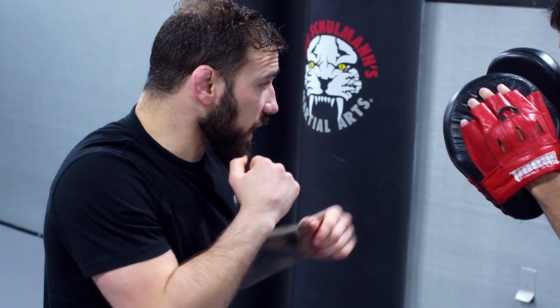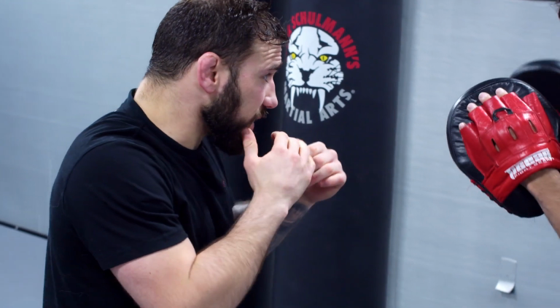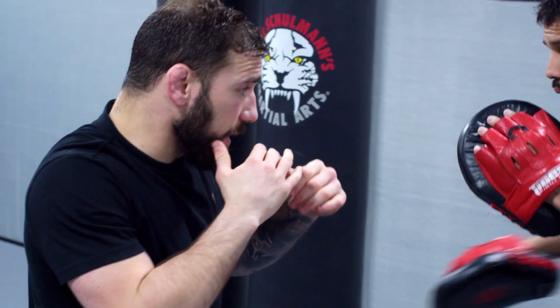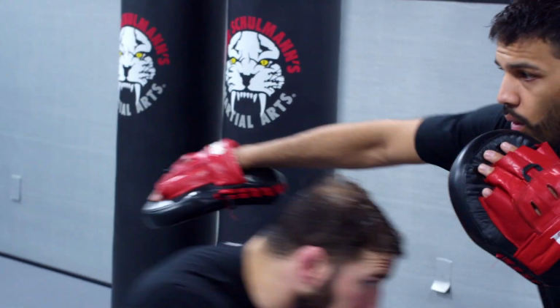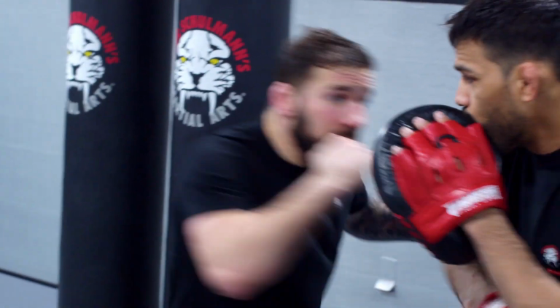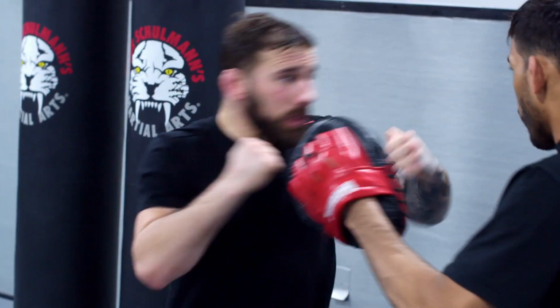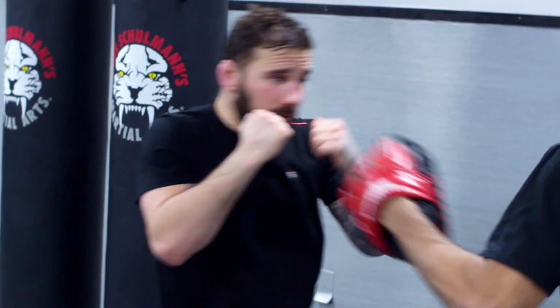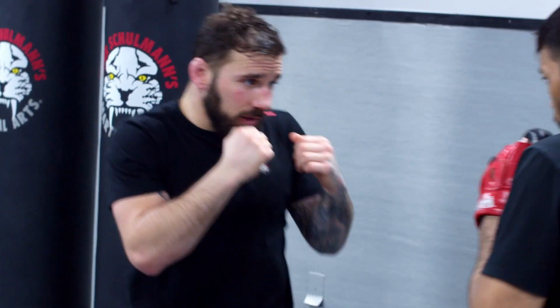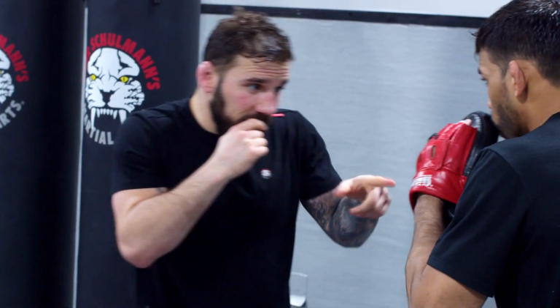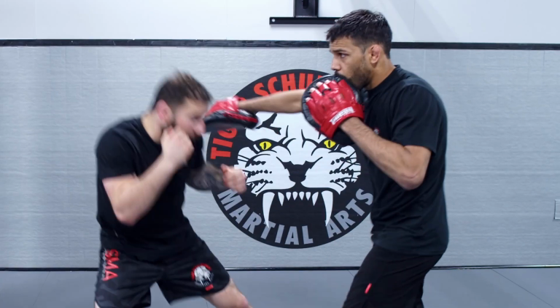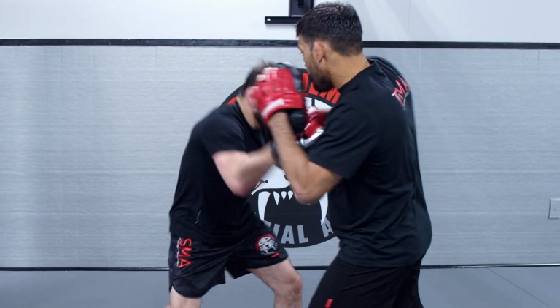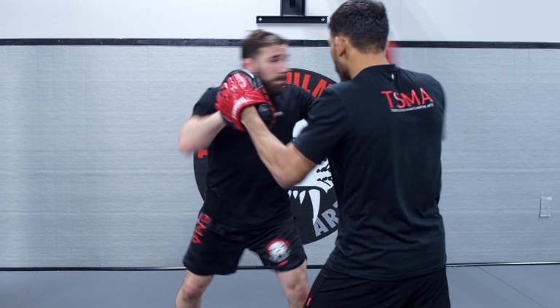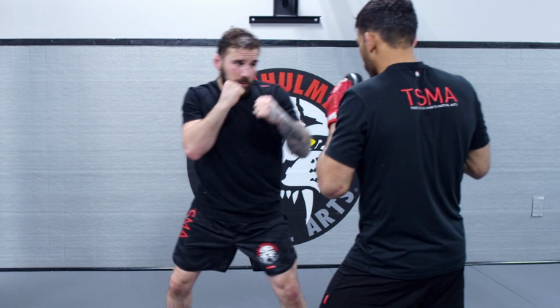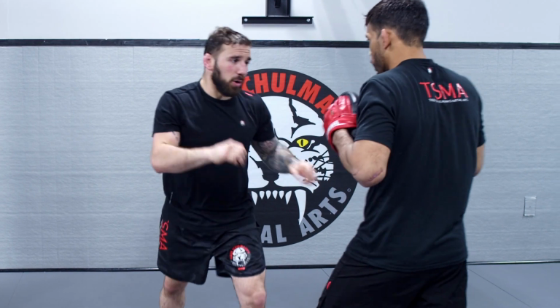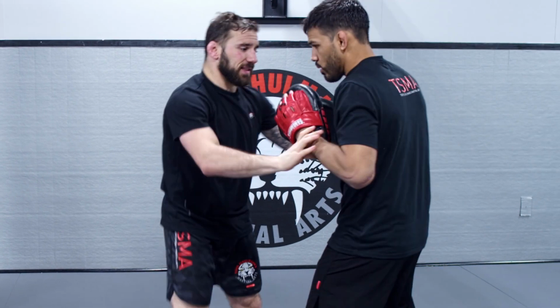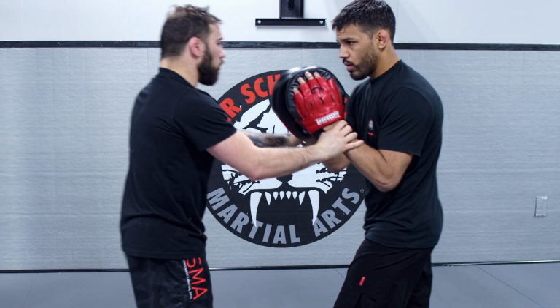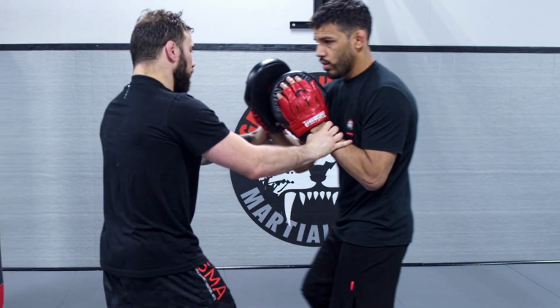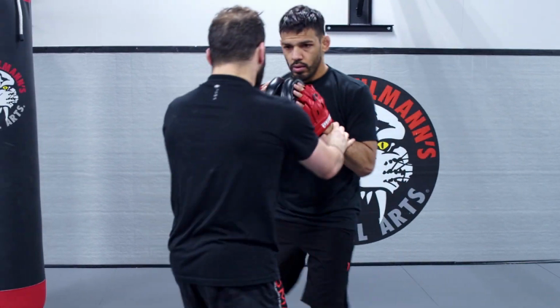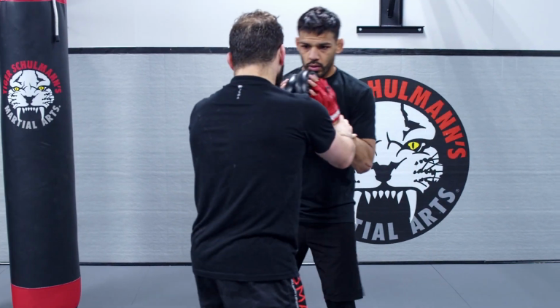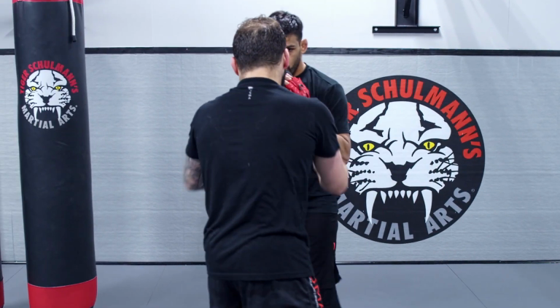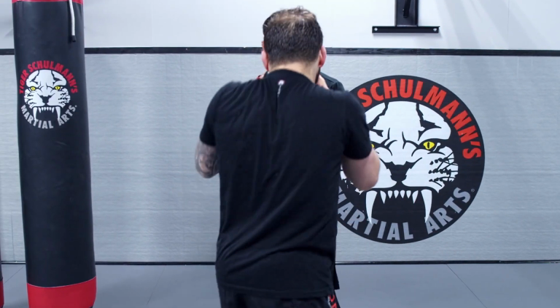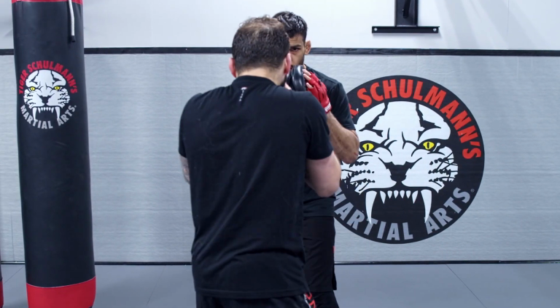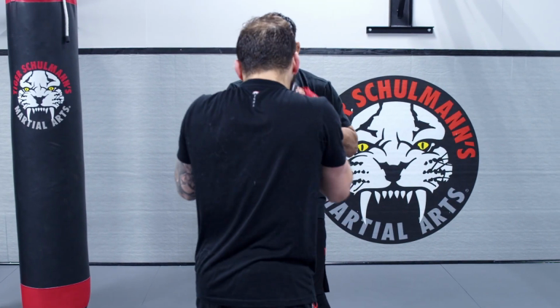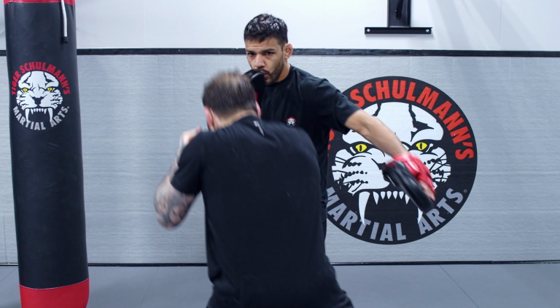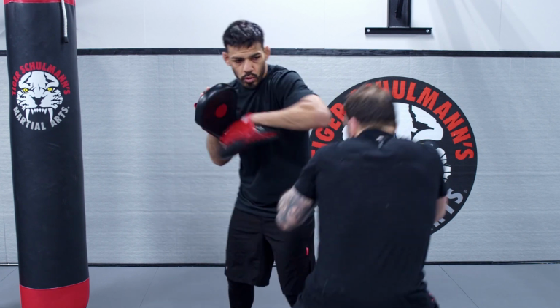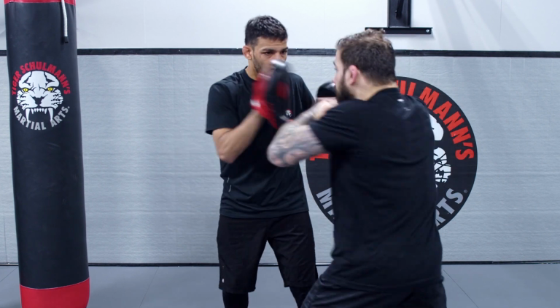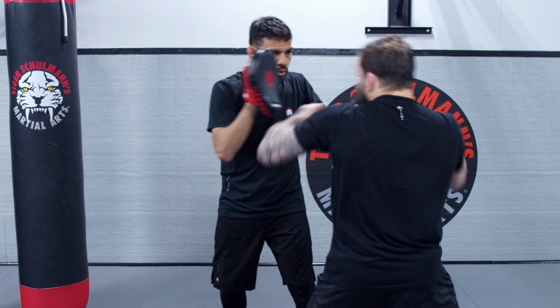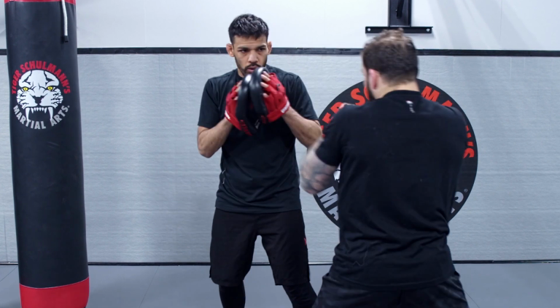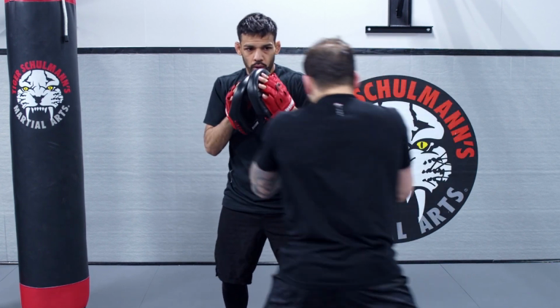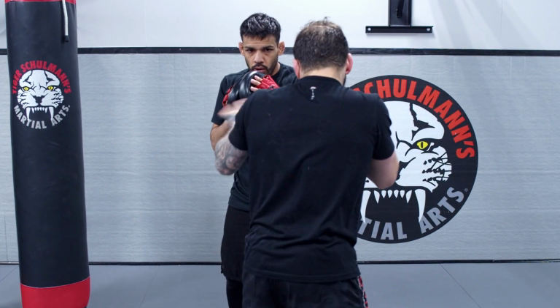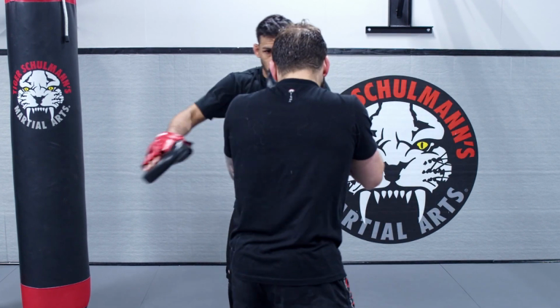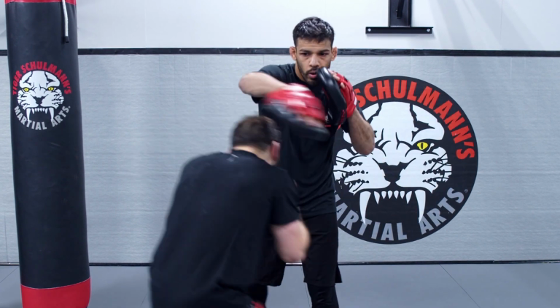He's swinging here — same thing, I'm ducking right there. Again, this side. I want you guys to see one more angle here, almost like you're playing a video game. He swings, ducking. He swings this side here.